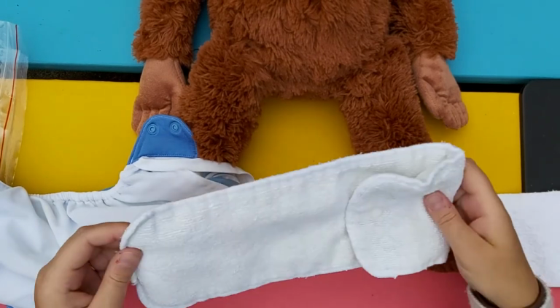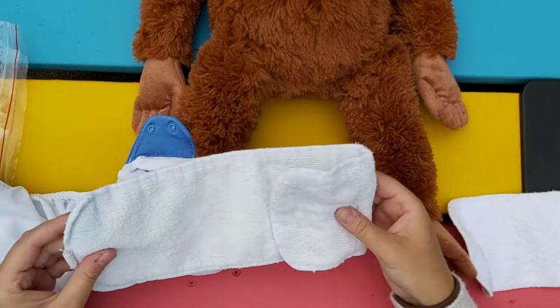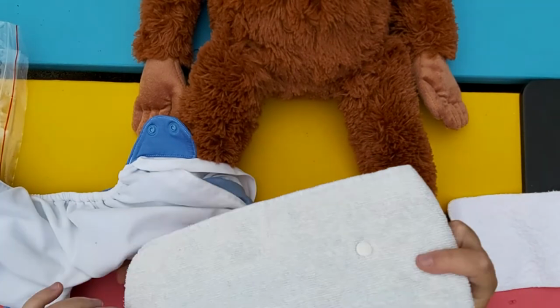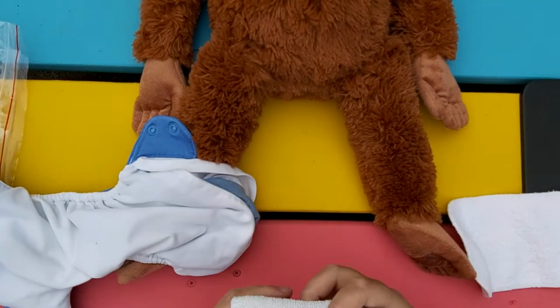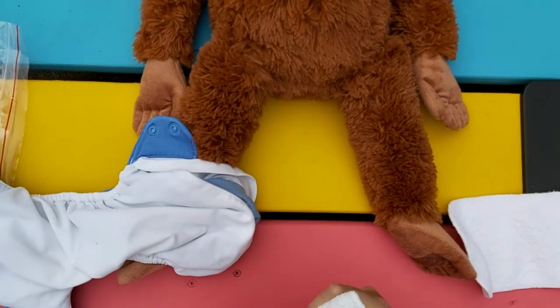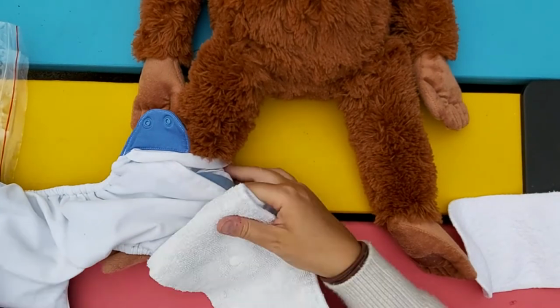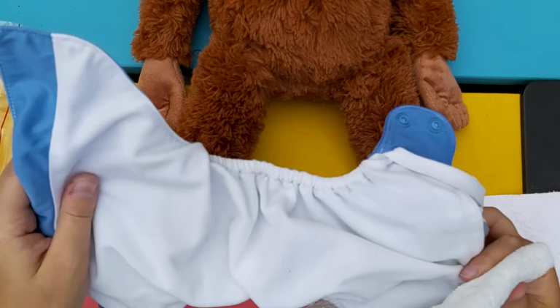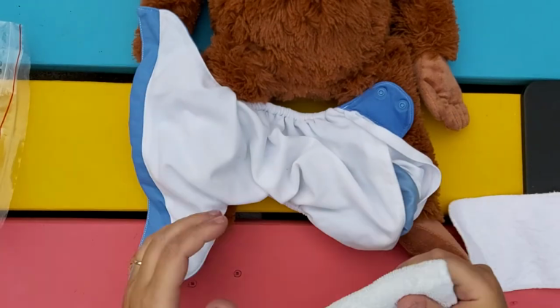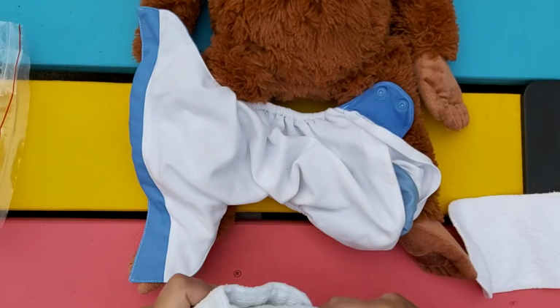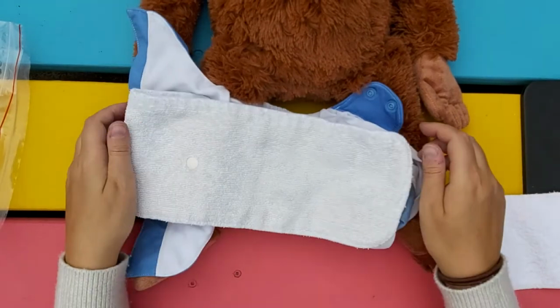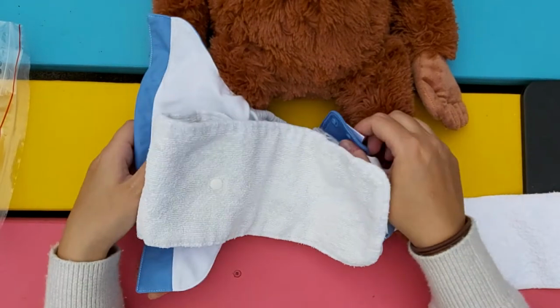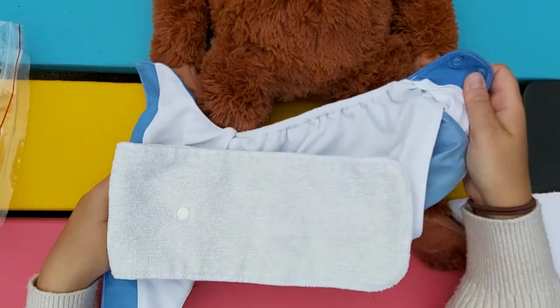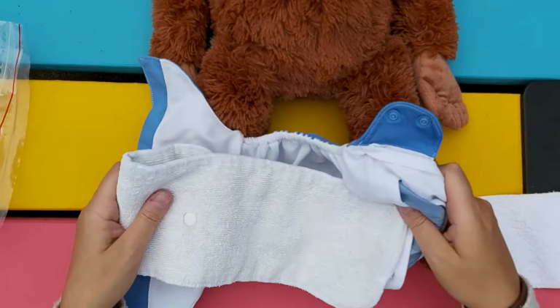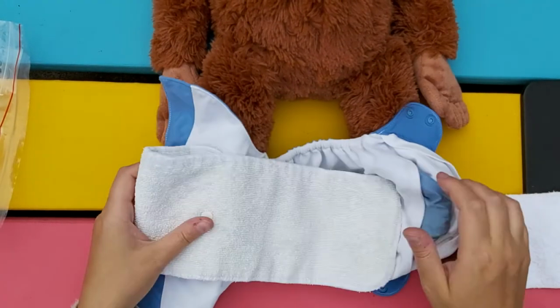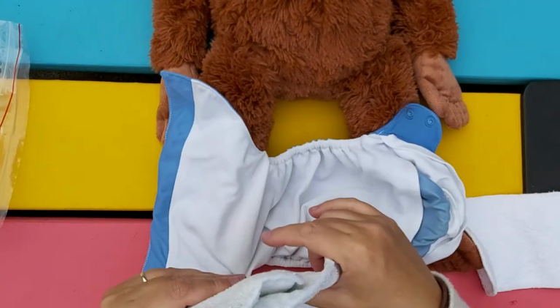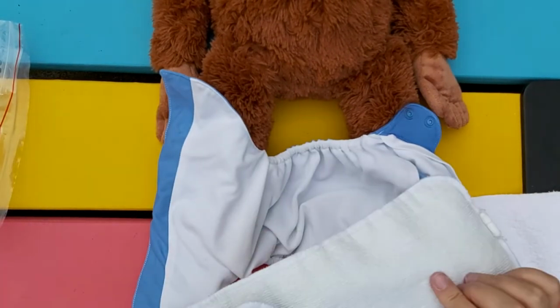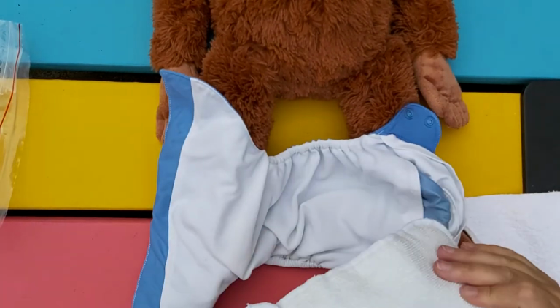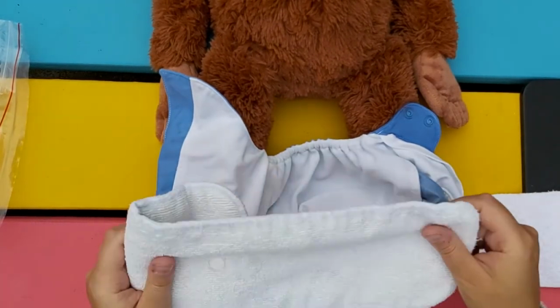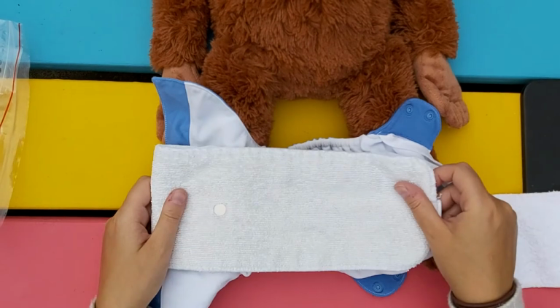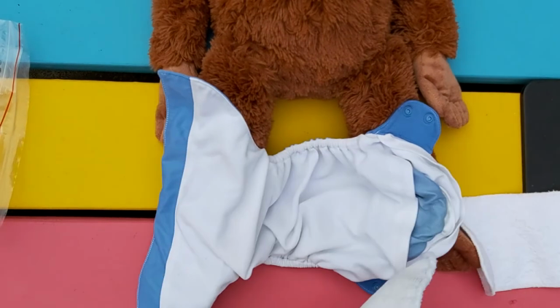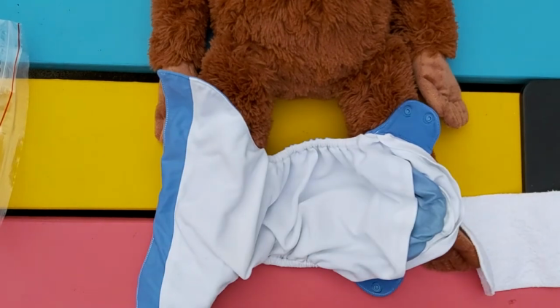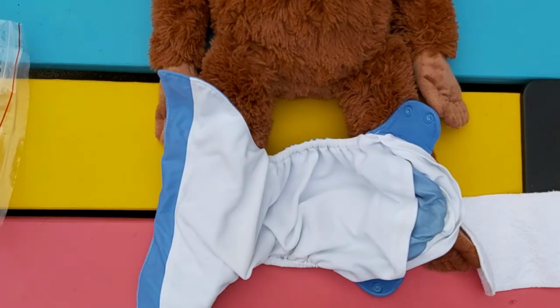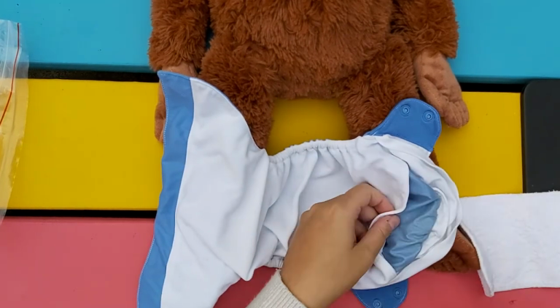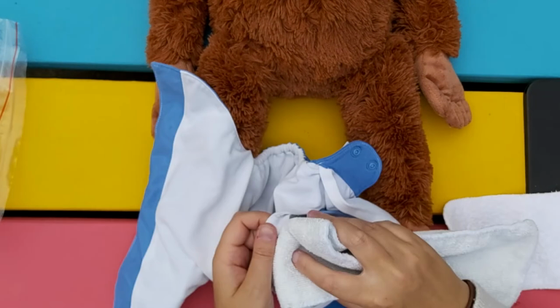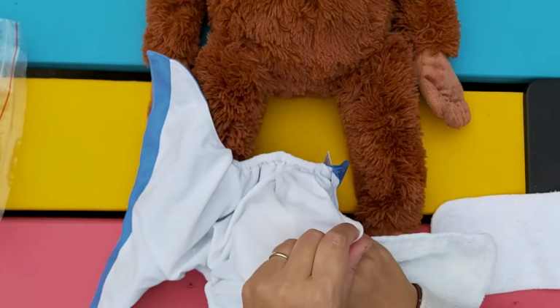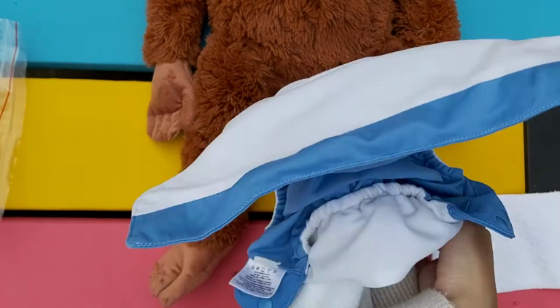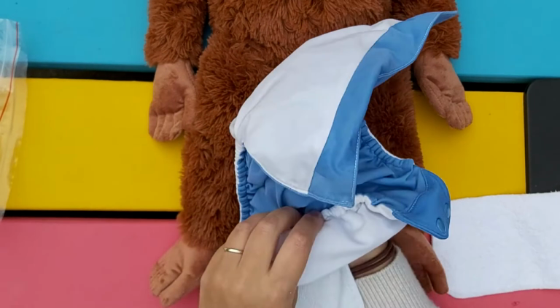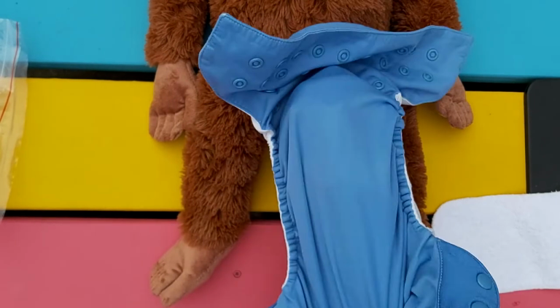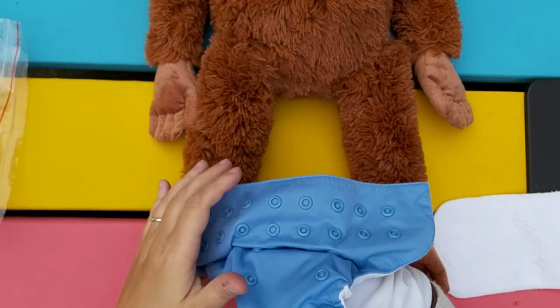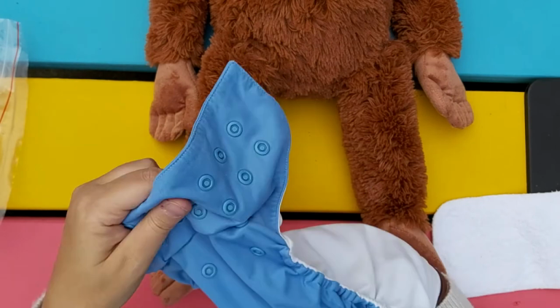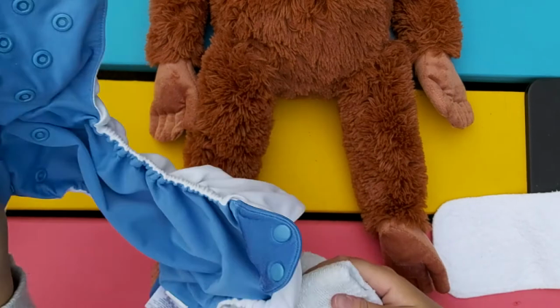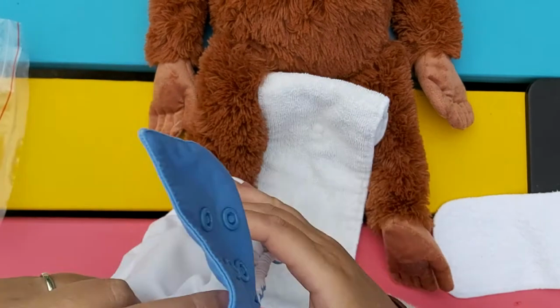This is the insert that comes with these originally — it's microfiber and it has three snap settings that correspond with the size of the diaper. Let's stuff that in here. Actually, let's make it smaller first.